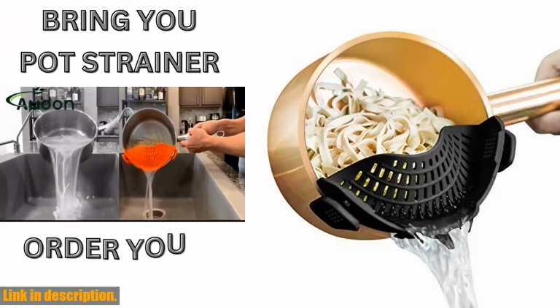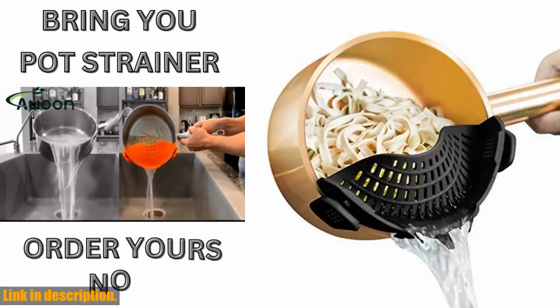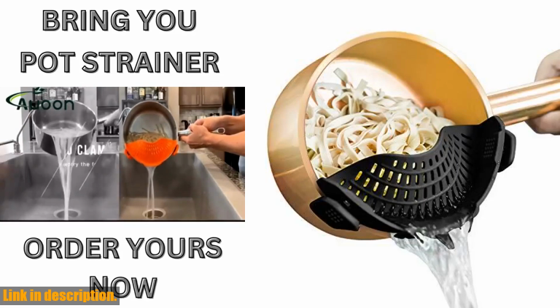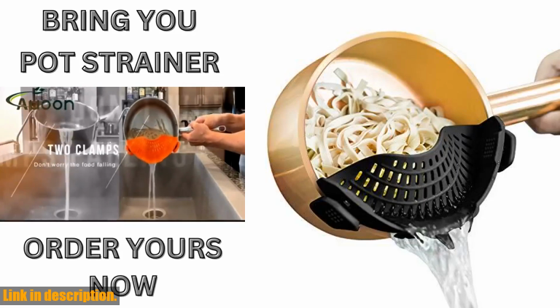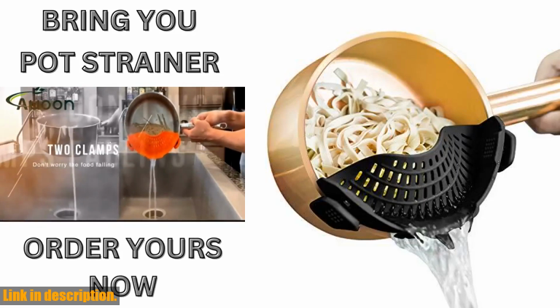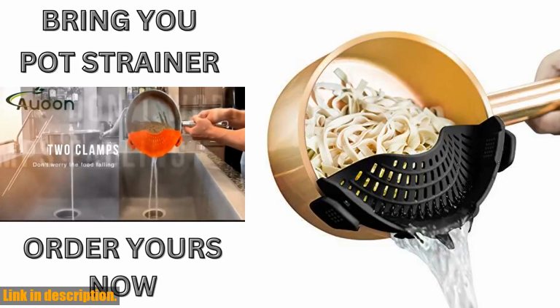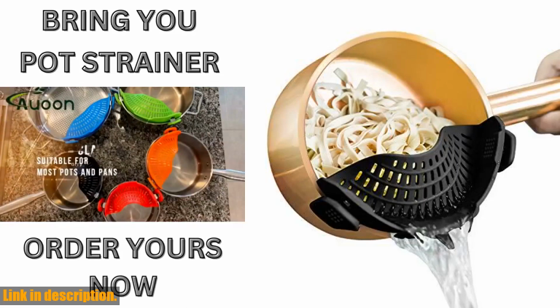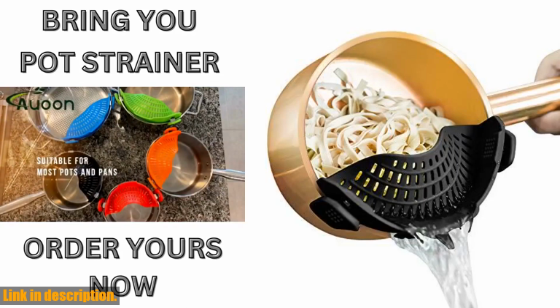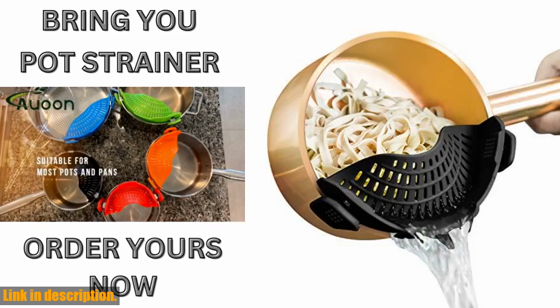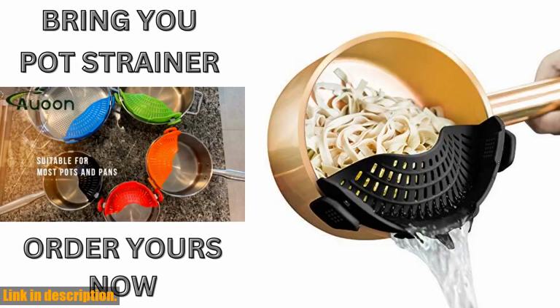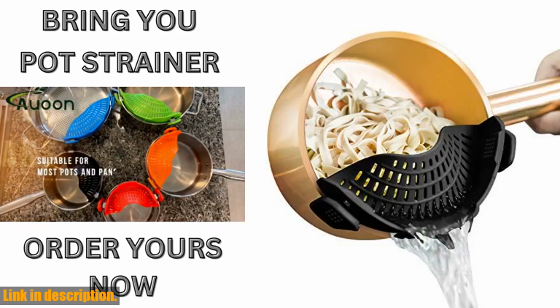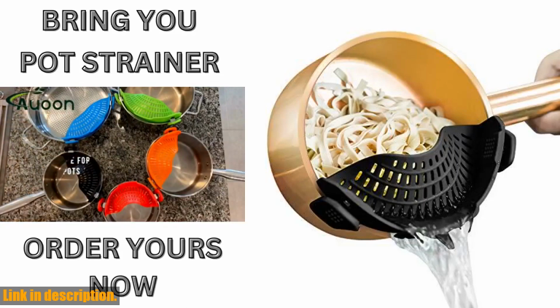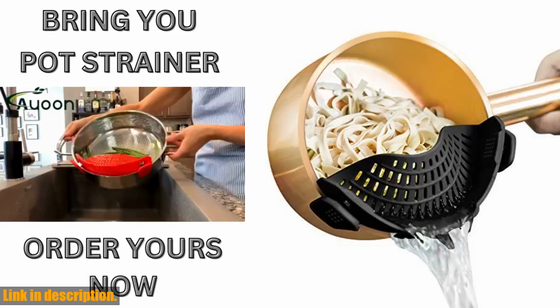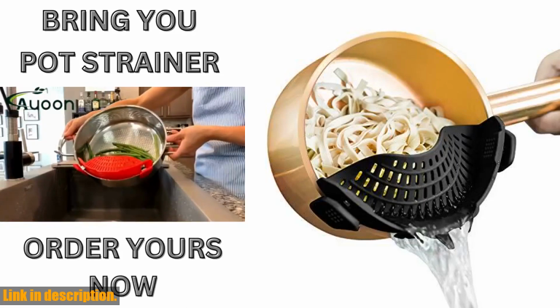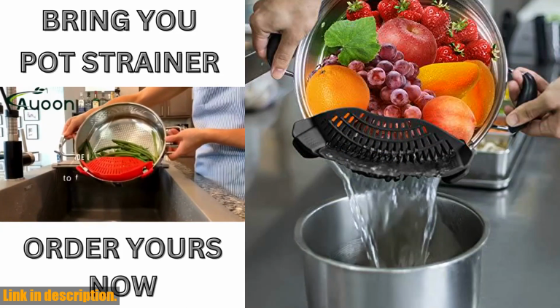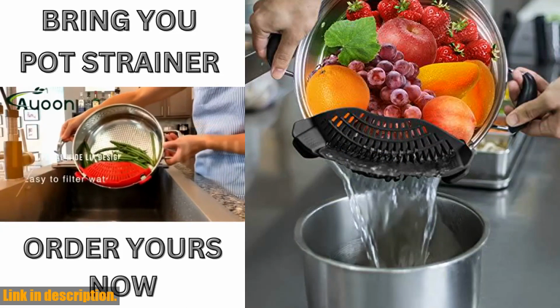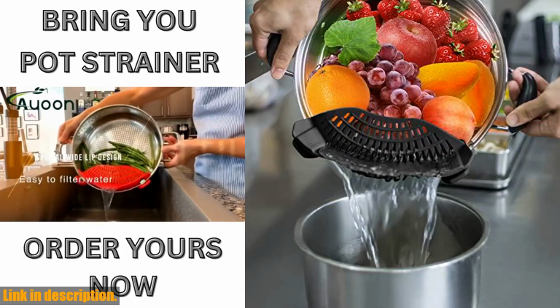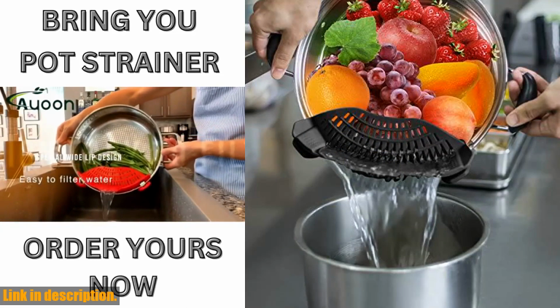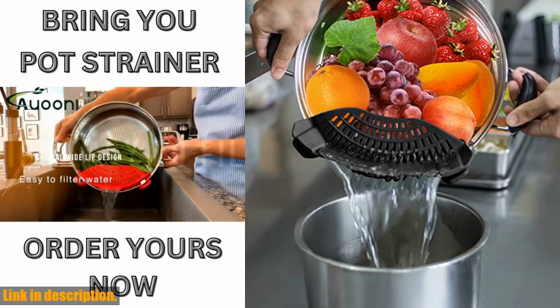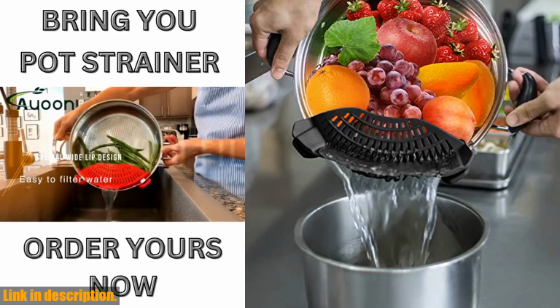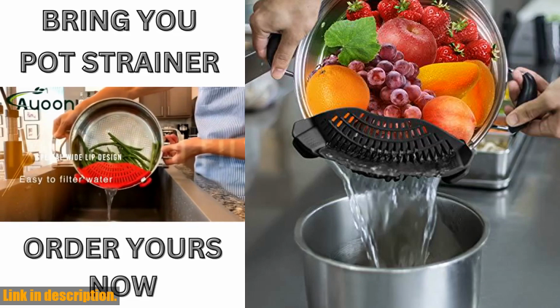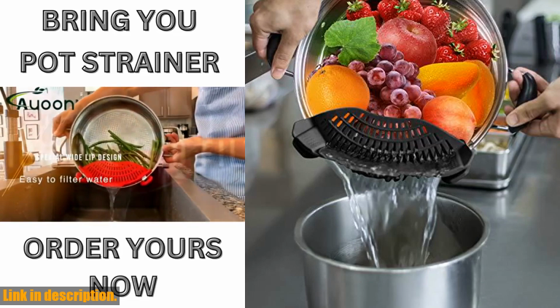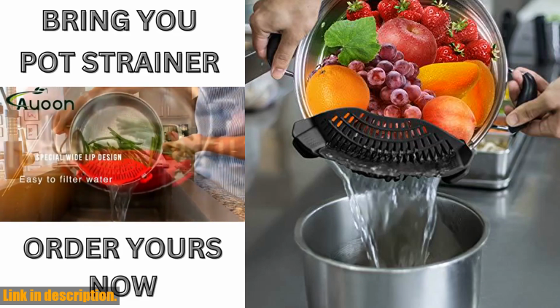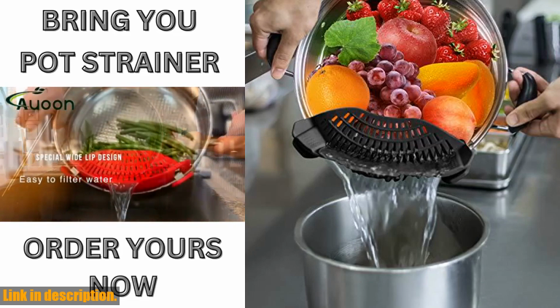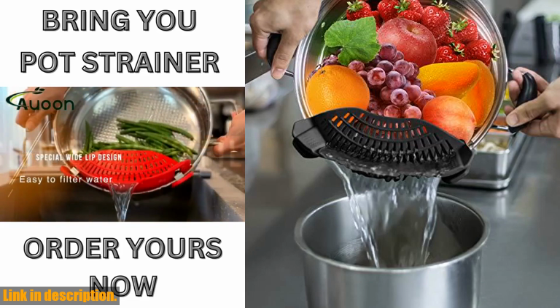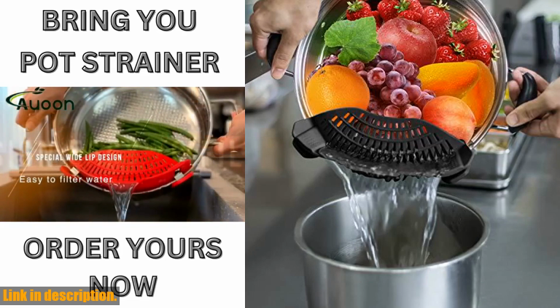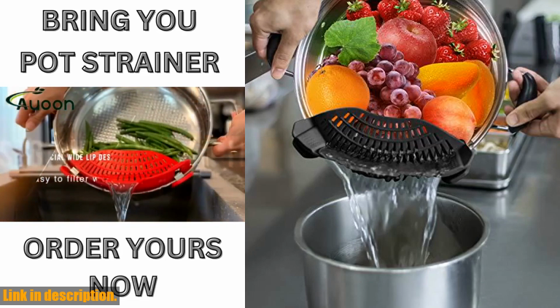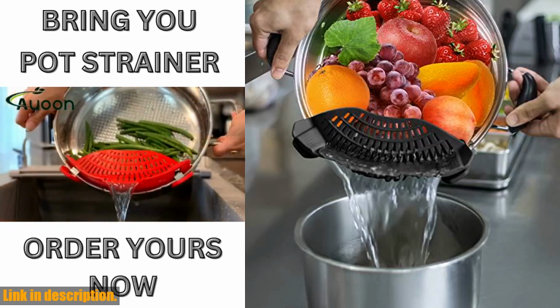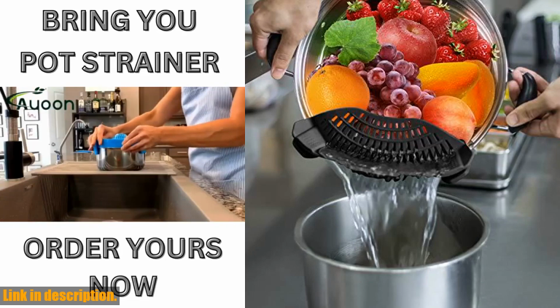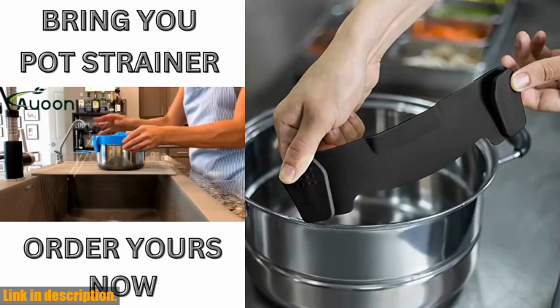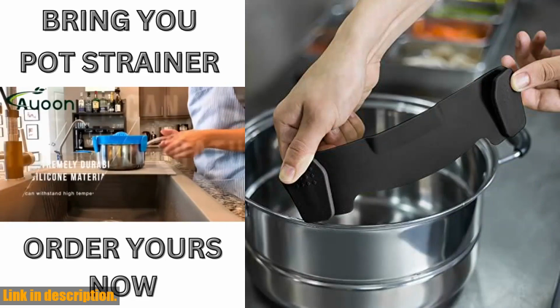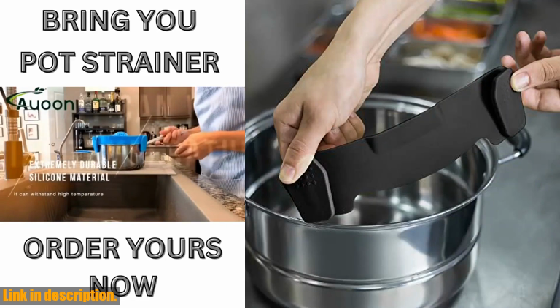Today, we're talking about the Aoun clip-on strainer silicone. This little kitchen gadget is a game changer when it comes to cooking pasta, straining fruits and vegetables, and so much more.